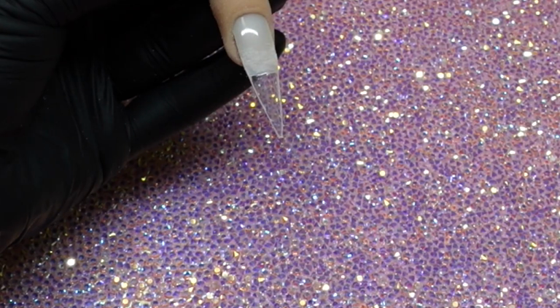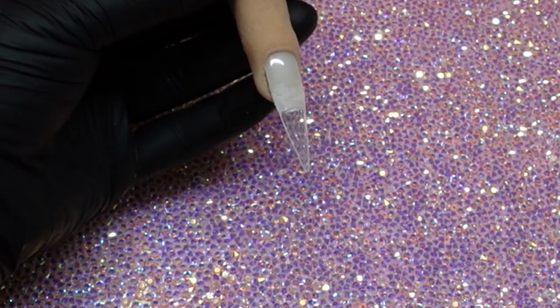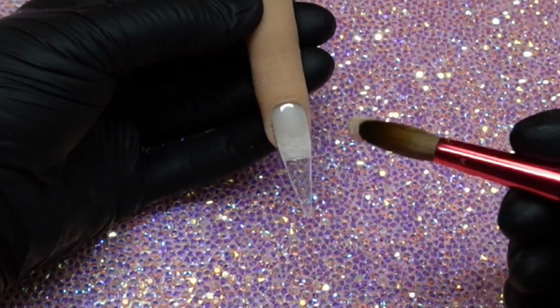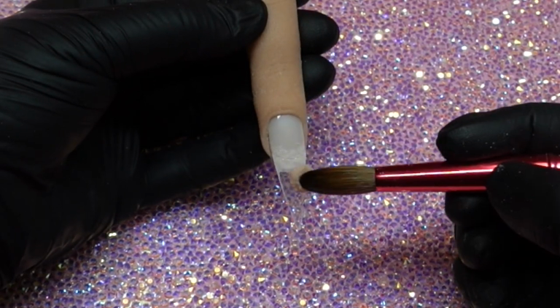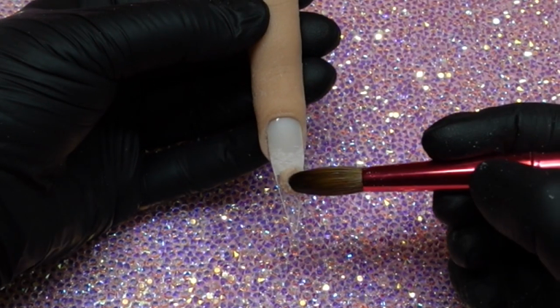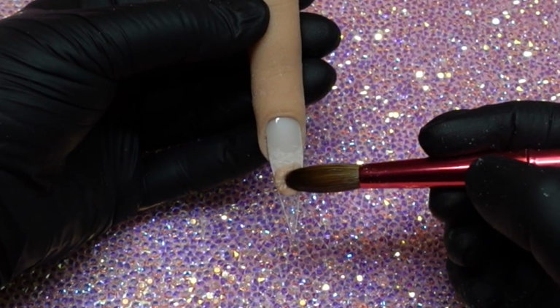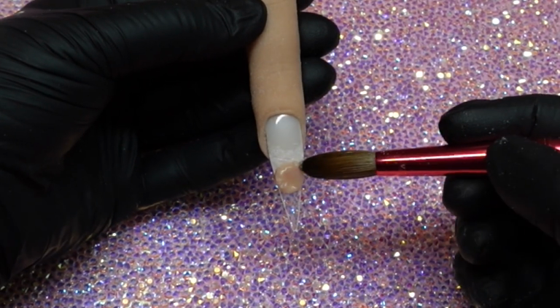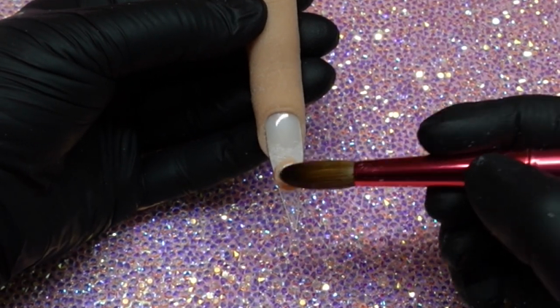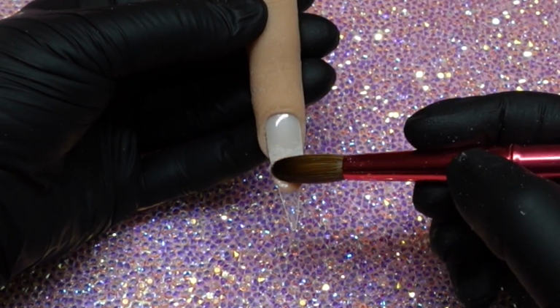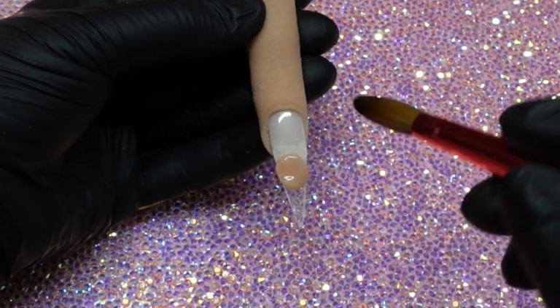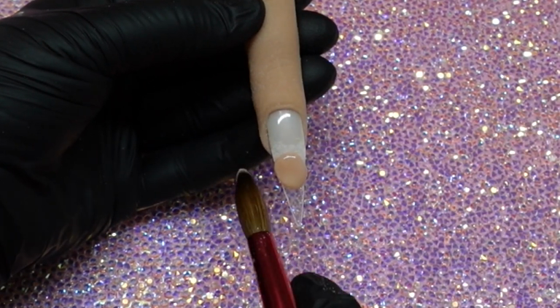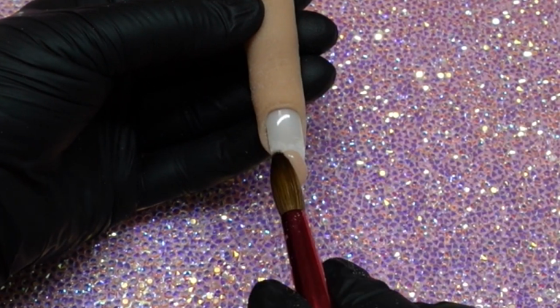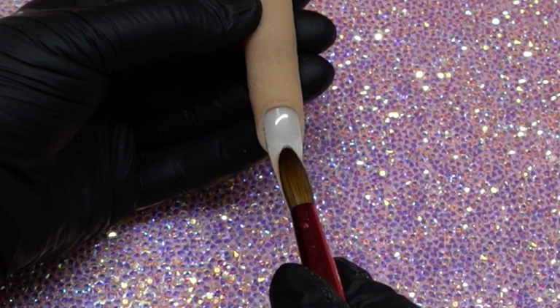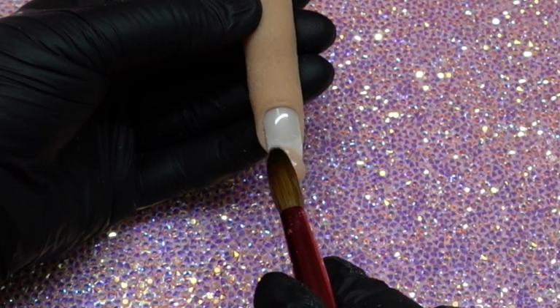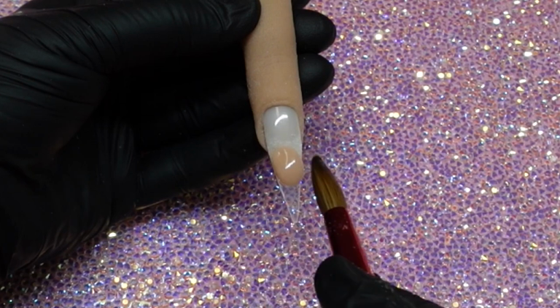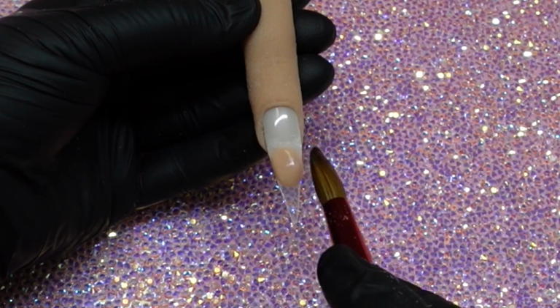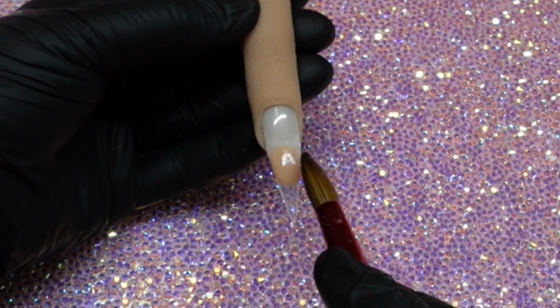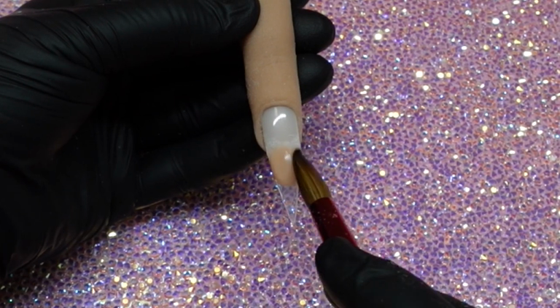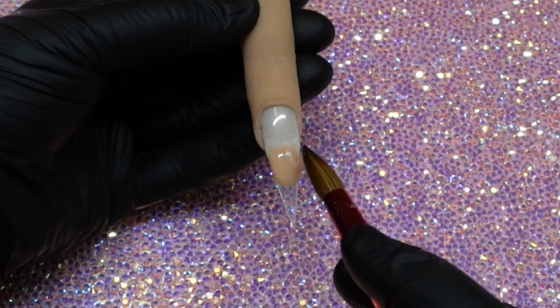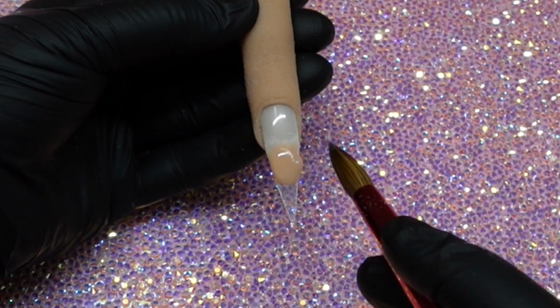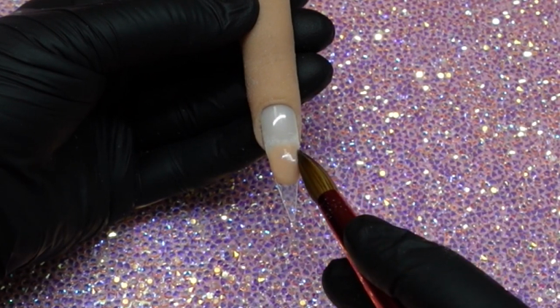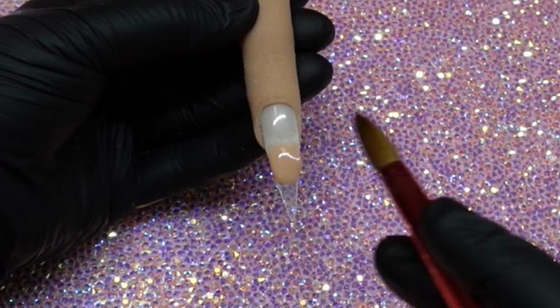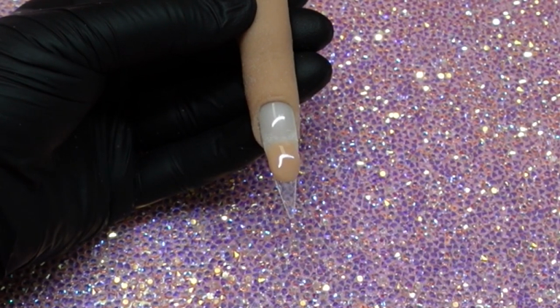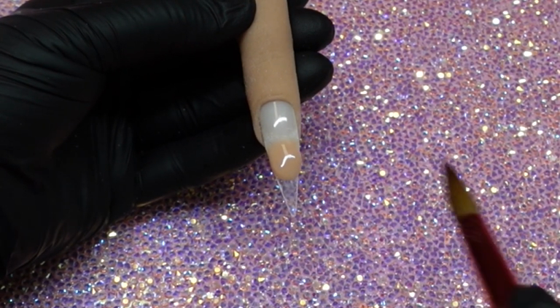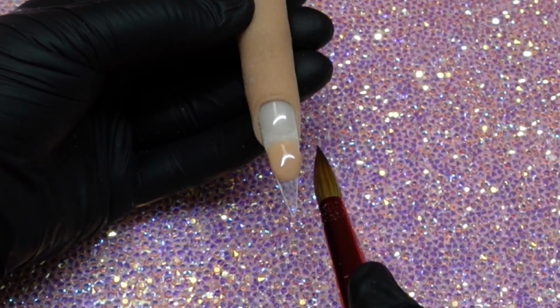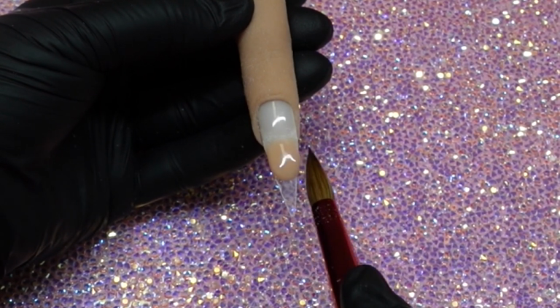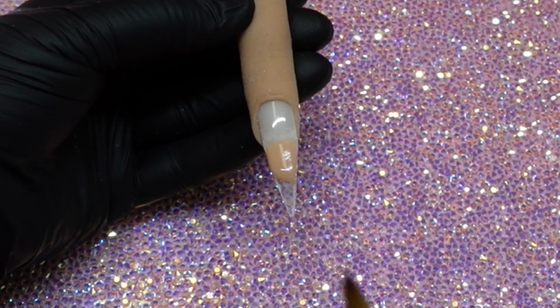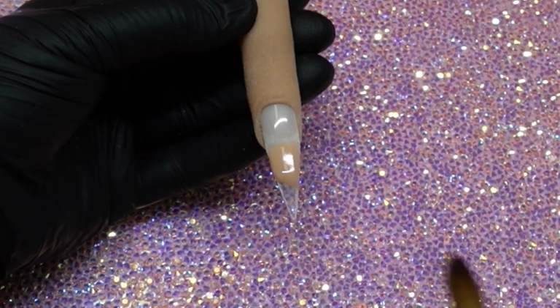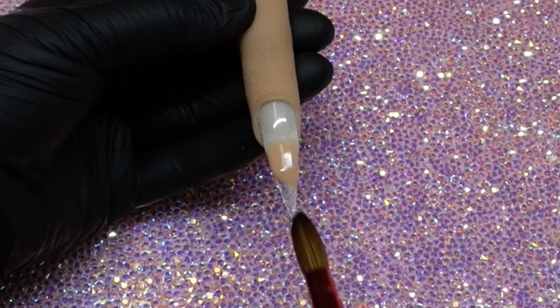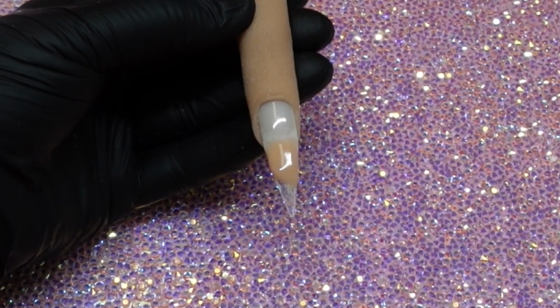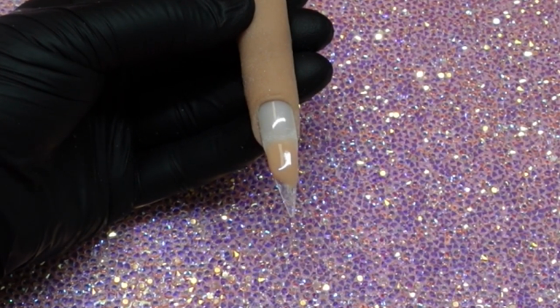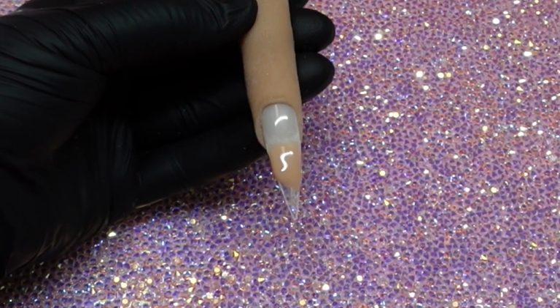The color that I'm going to use today, and that I used on her whole set, is First Nude by Knot Polish. I absolutely love this nude — it is gorgeous.